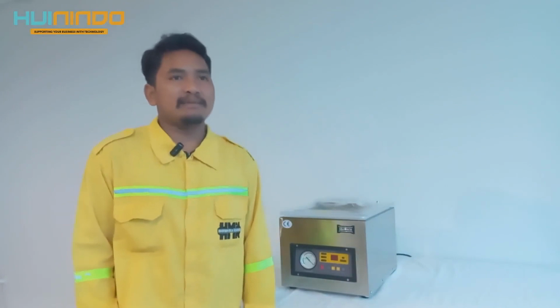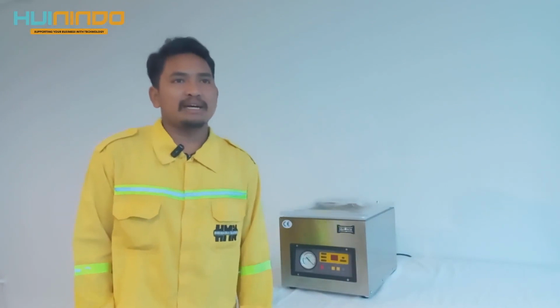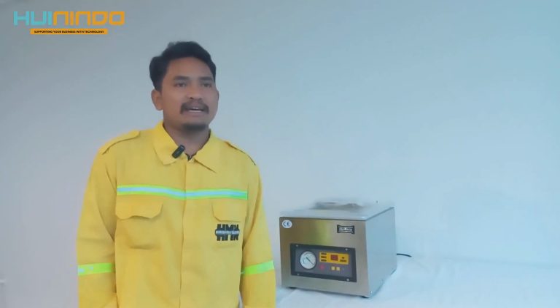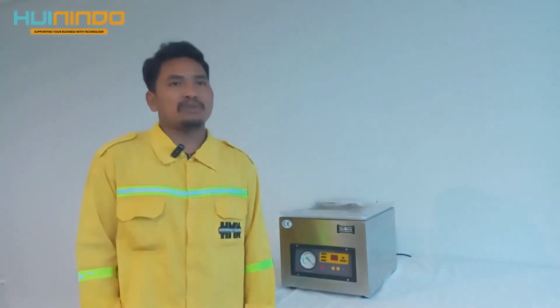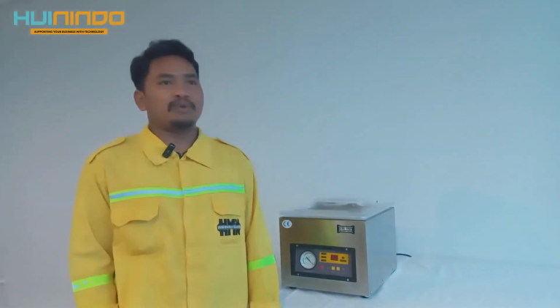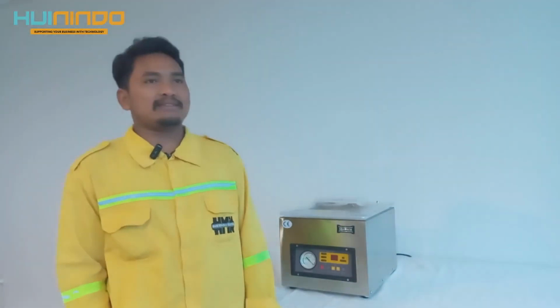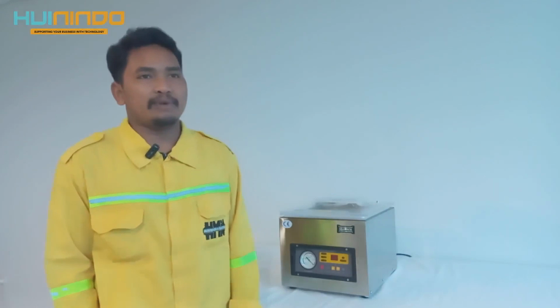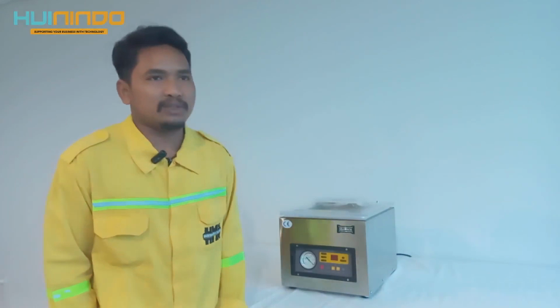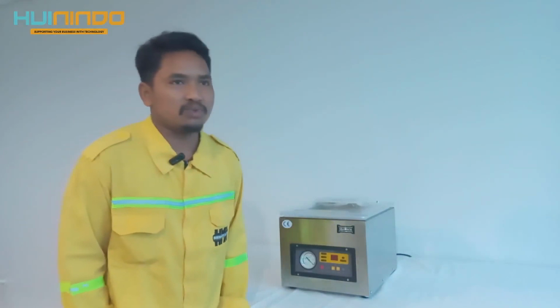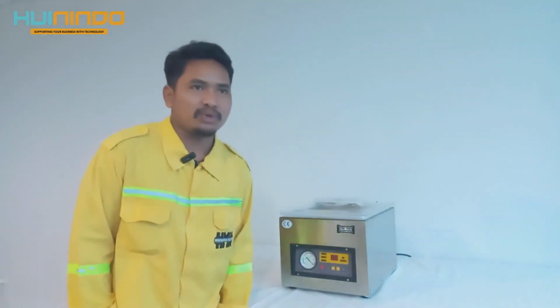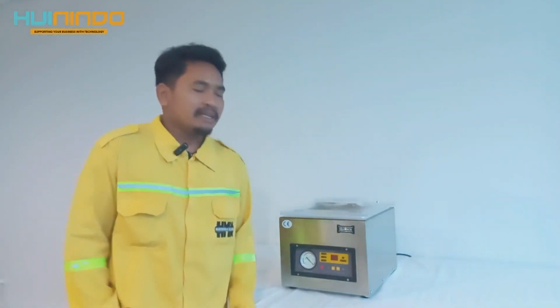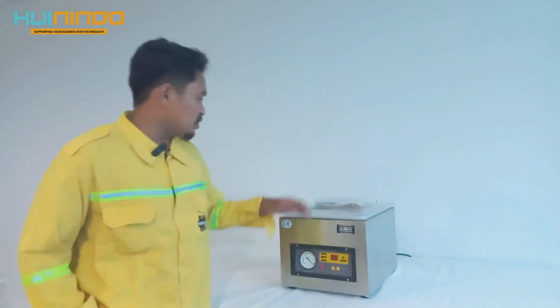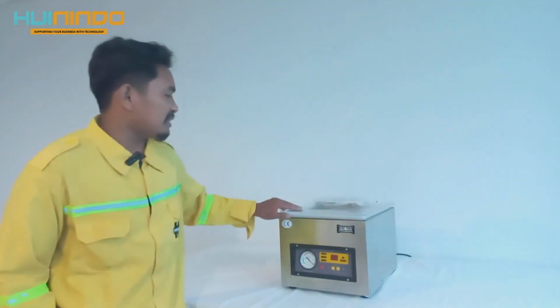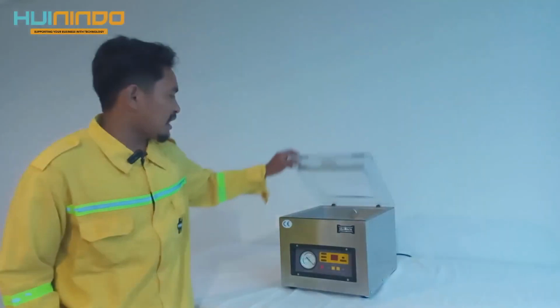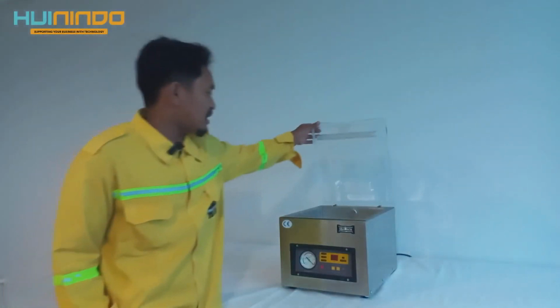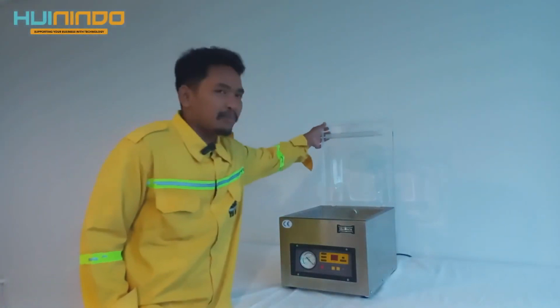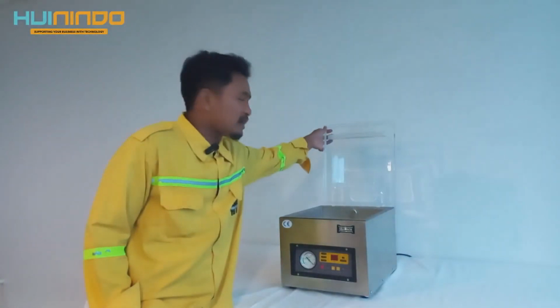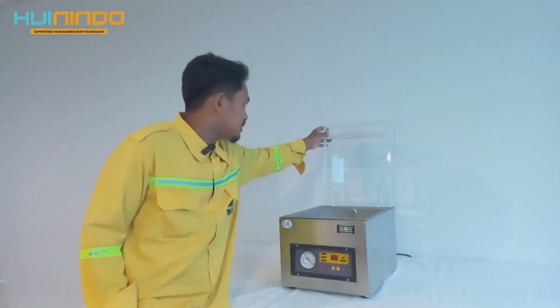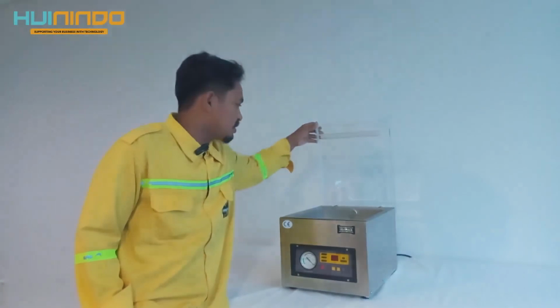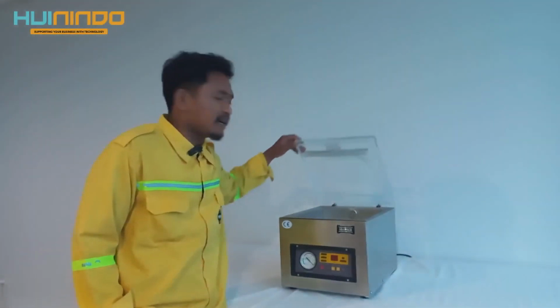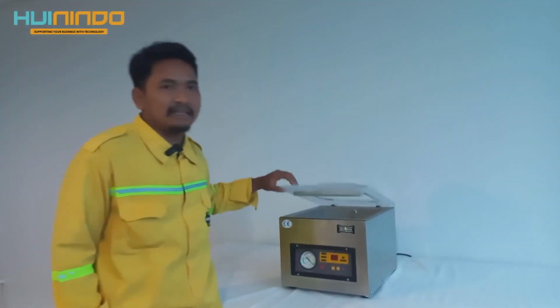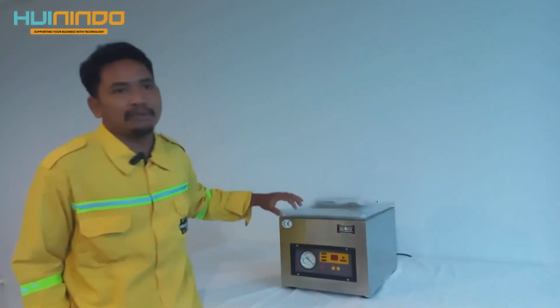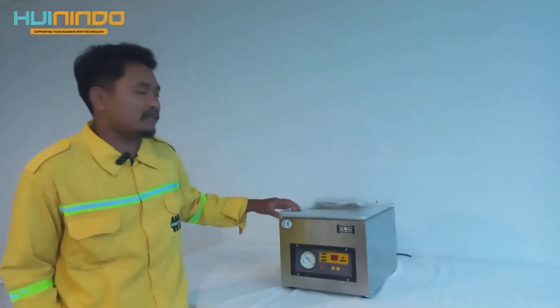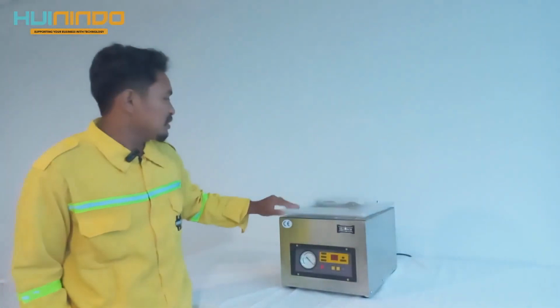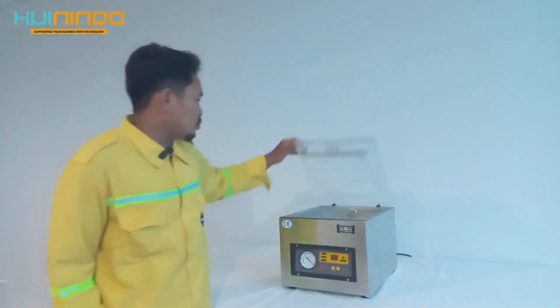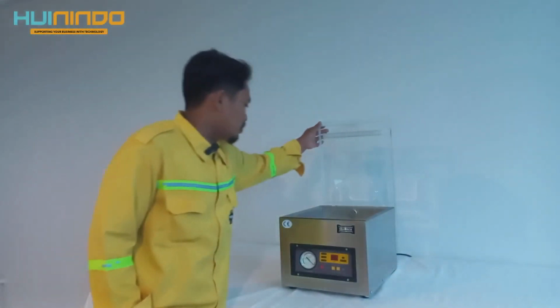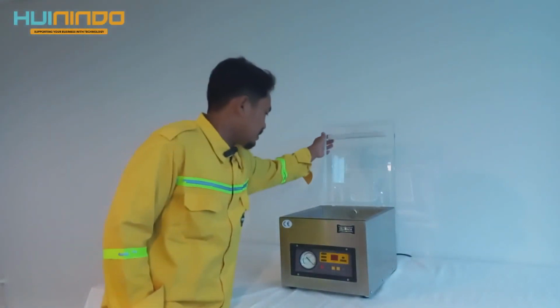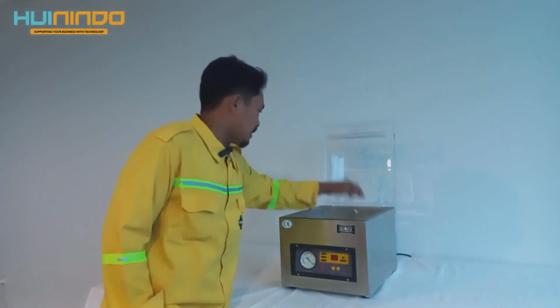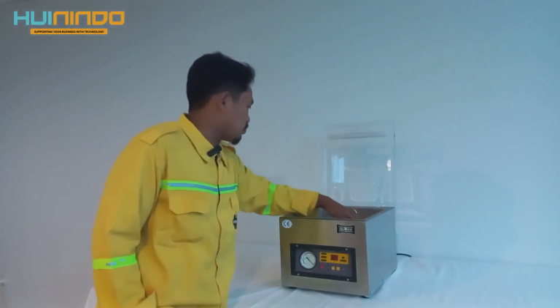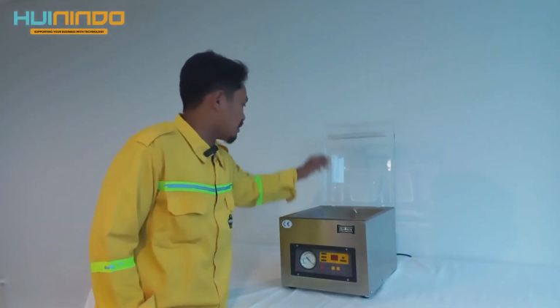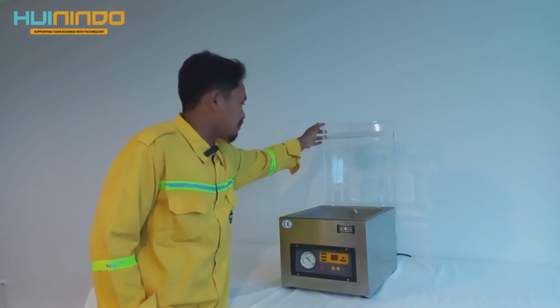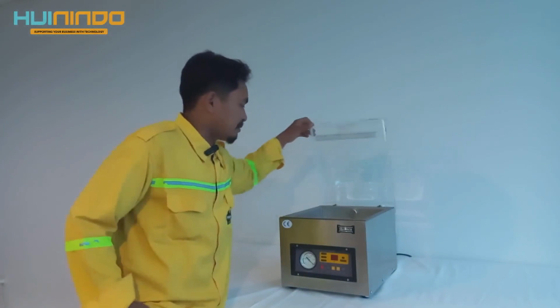Alat ini menggunakan daya 260W dengan voltase 220V. Dimensi luar alat ini adalah 48x33x36cm. Untuk ruang vakumnya sendiri adalah 26x8cm.